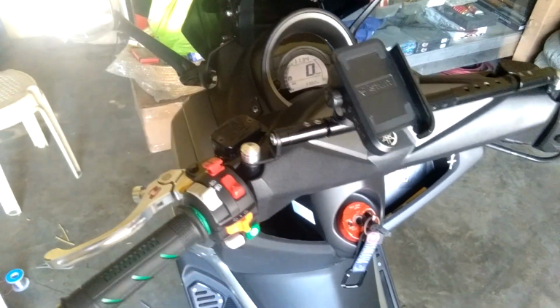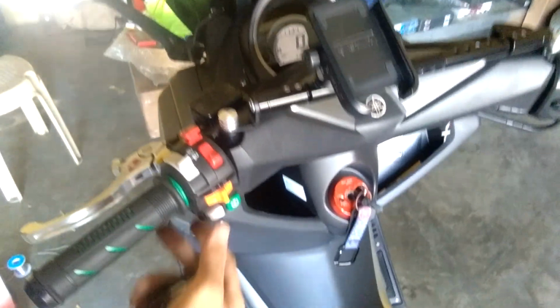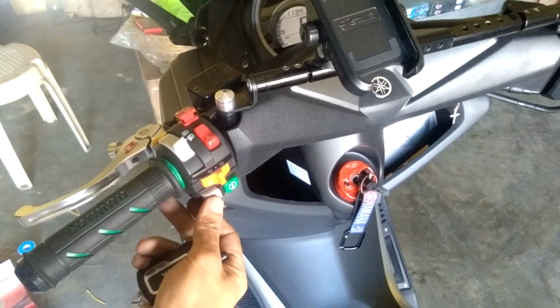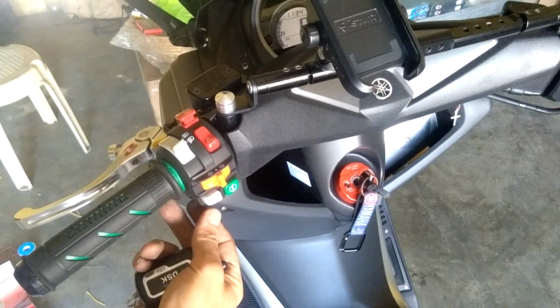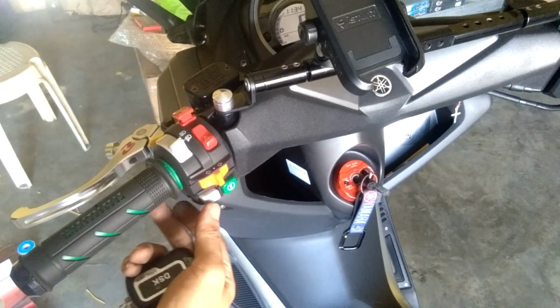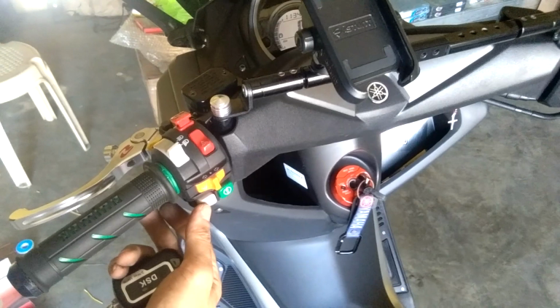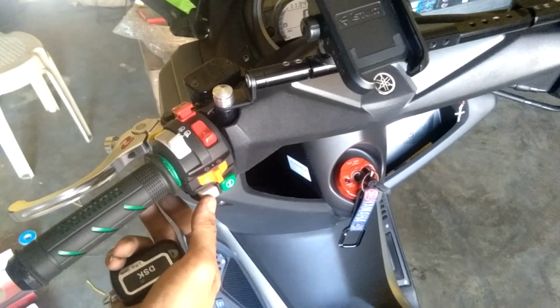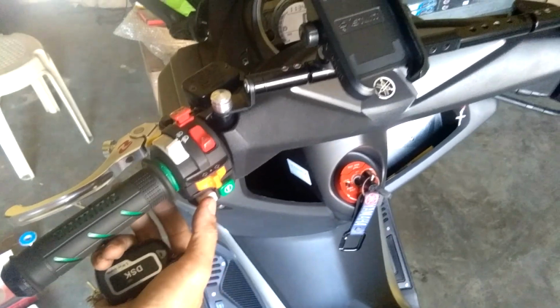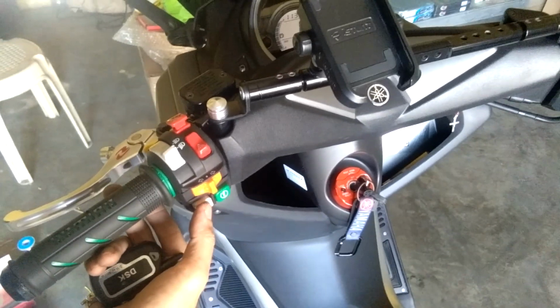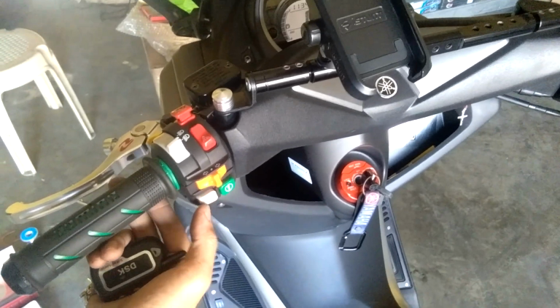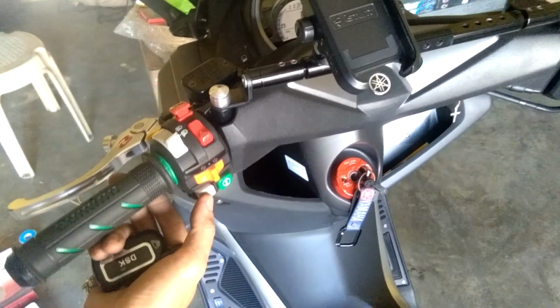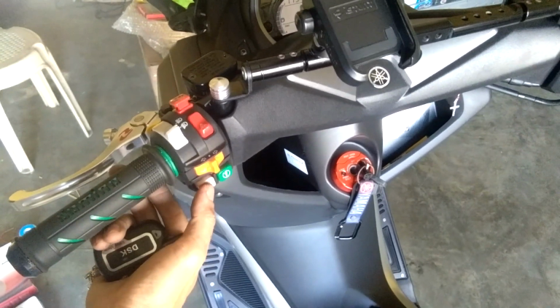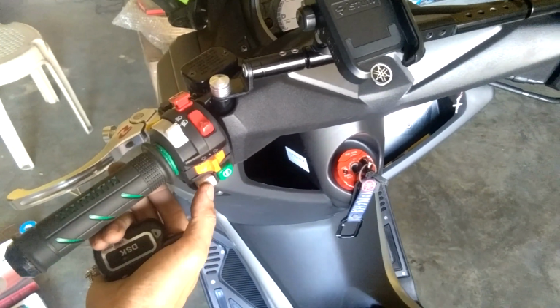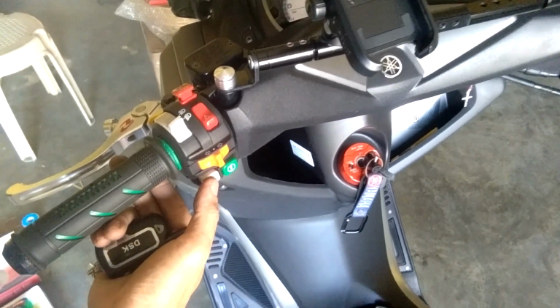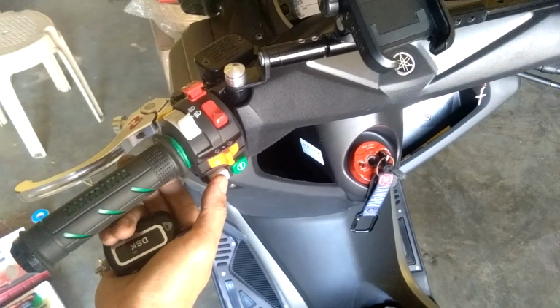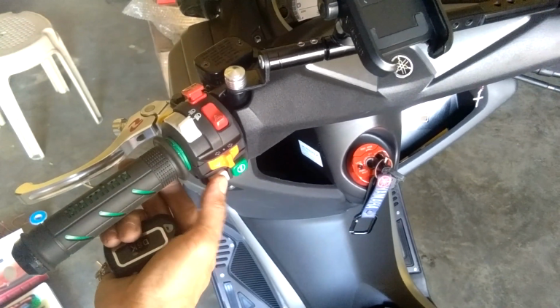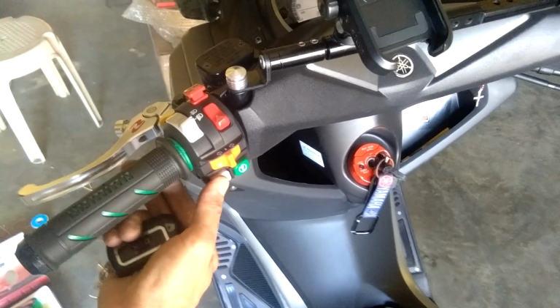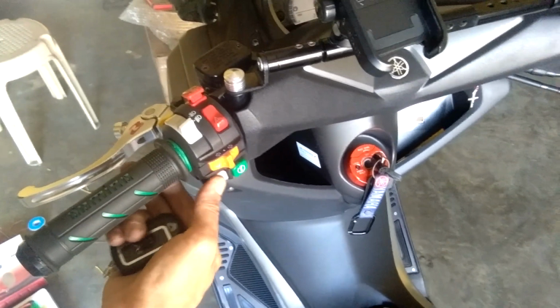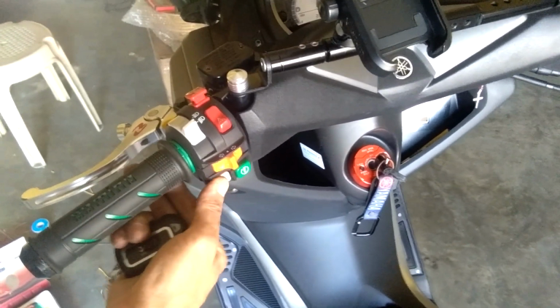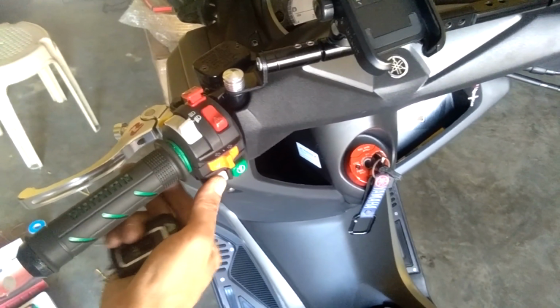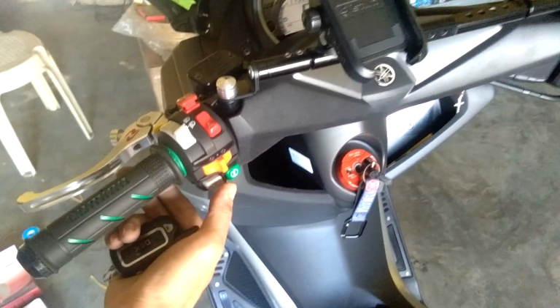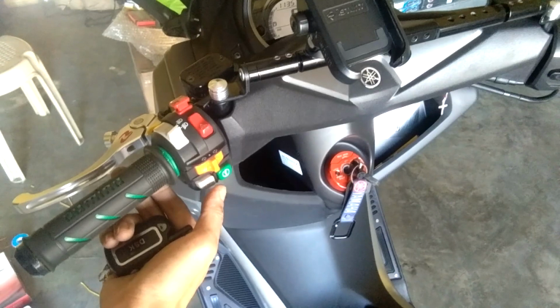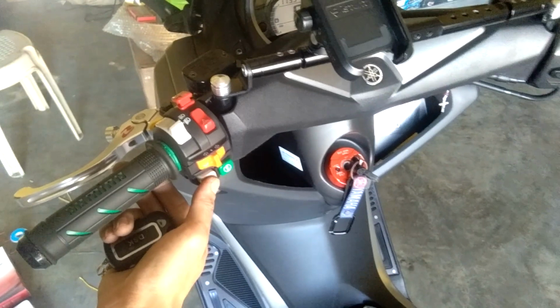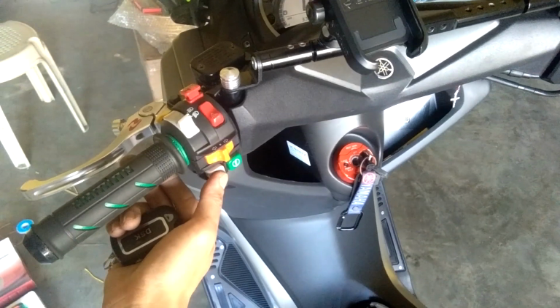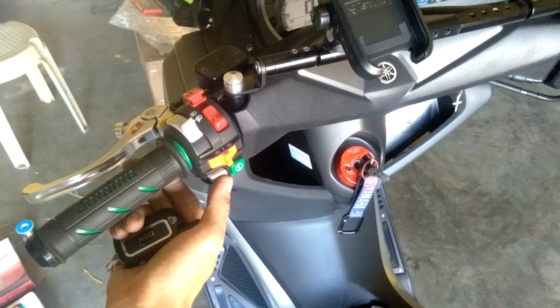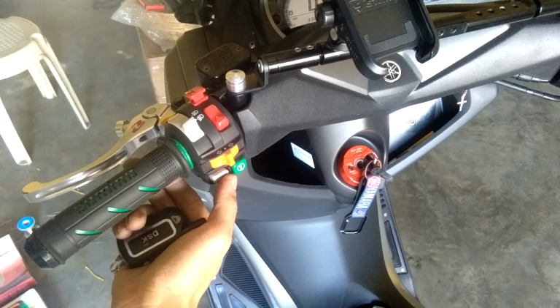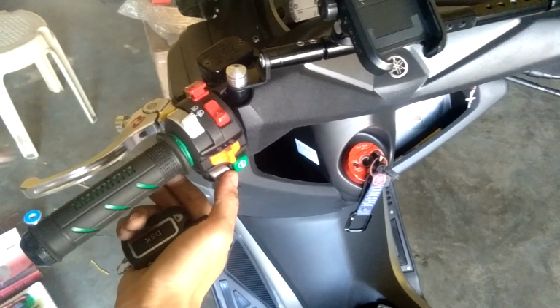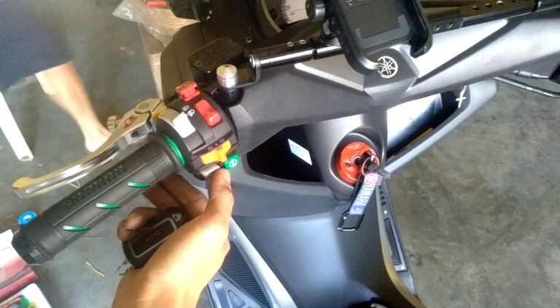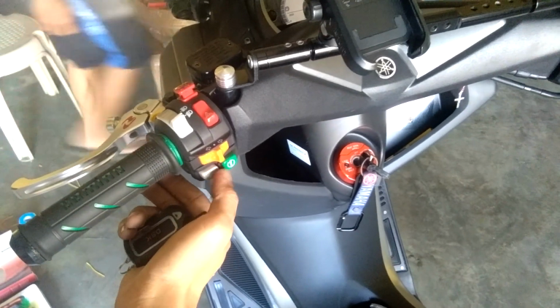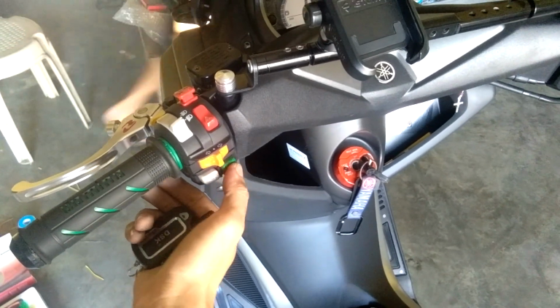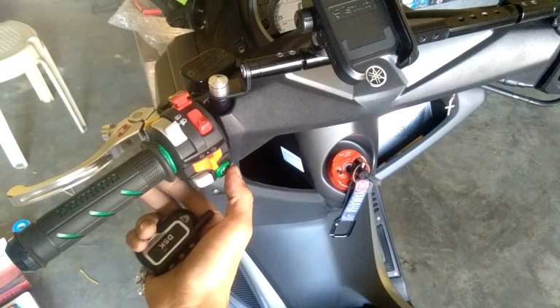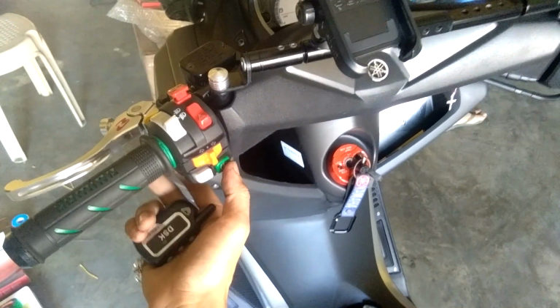Now dual horn. This is for Bosch — that's Bosch, snail type. Another one is disc.